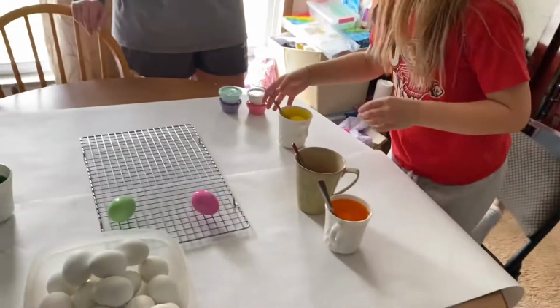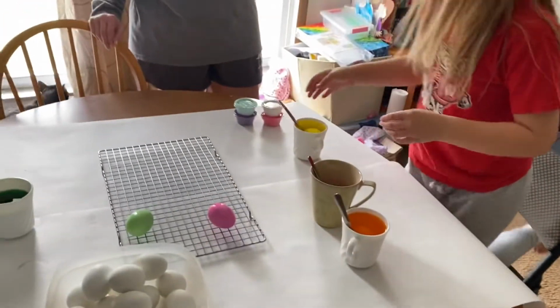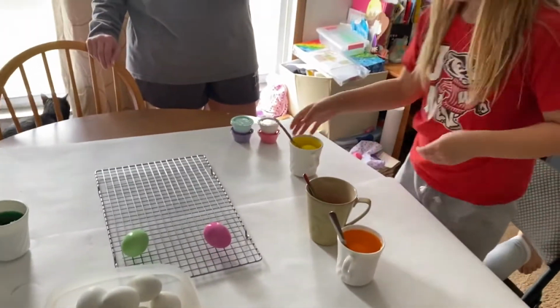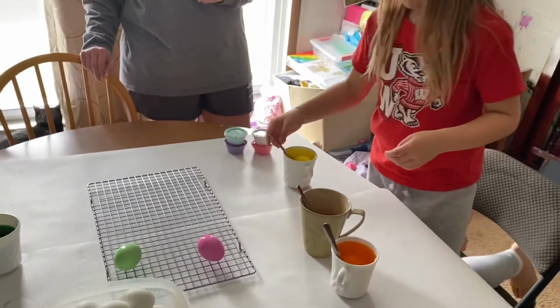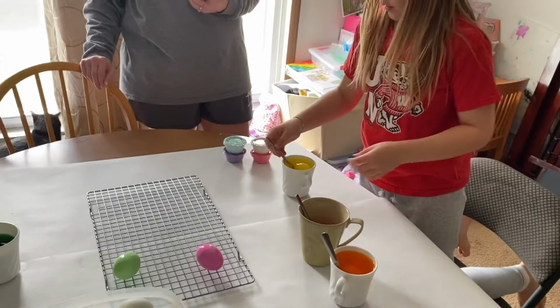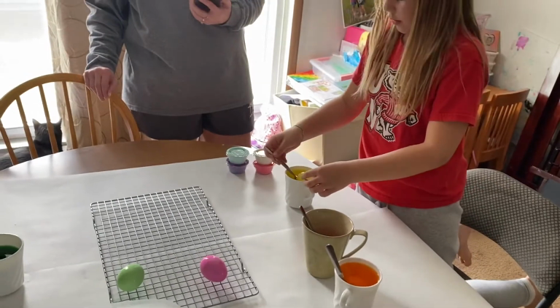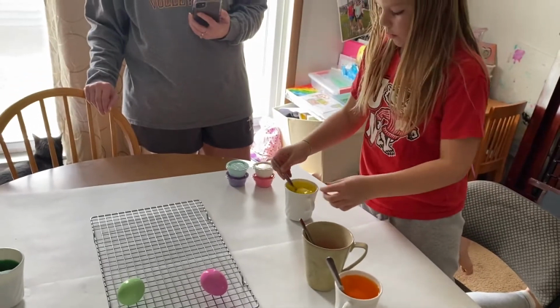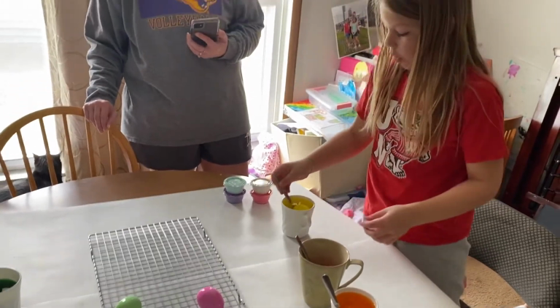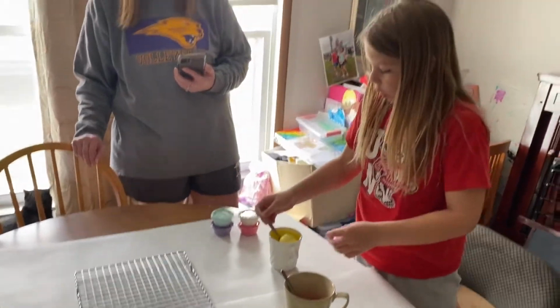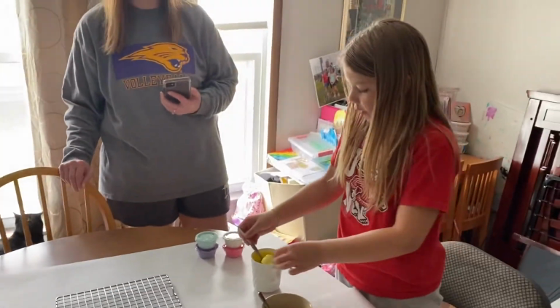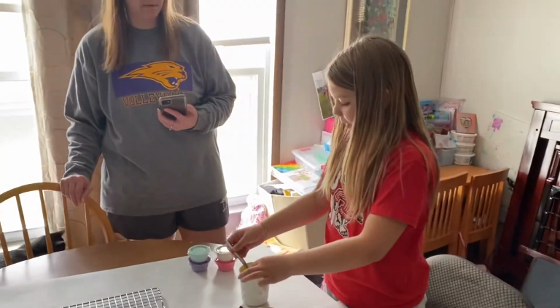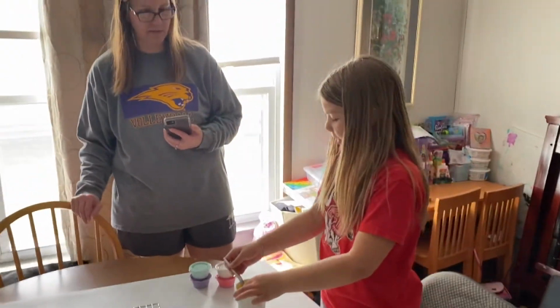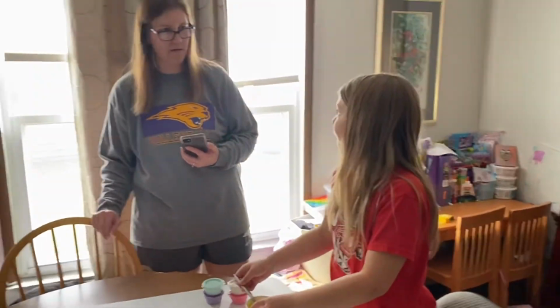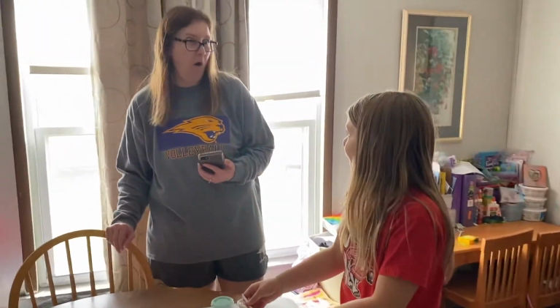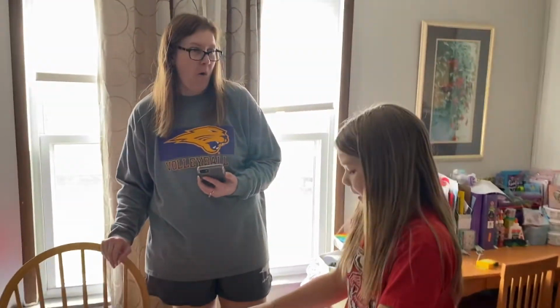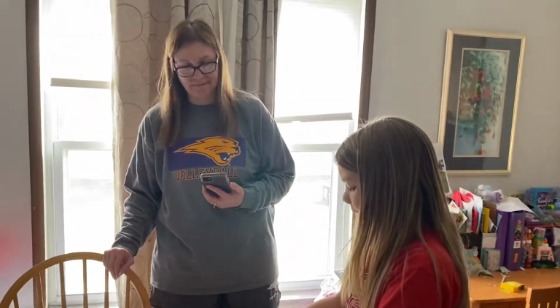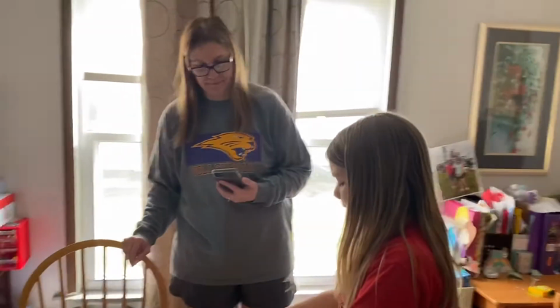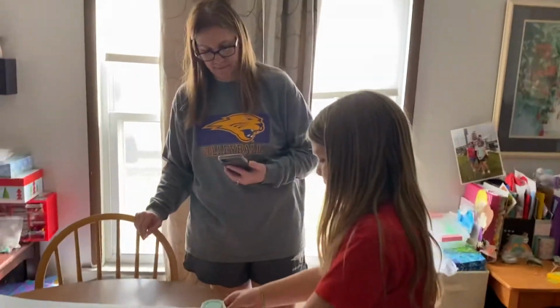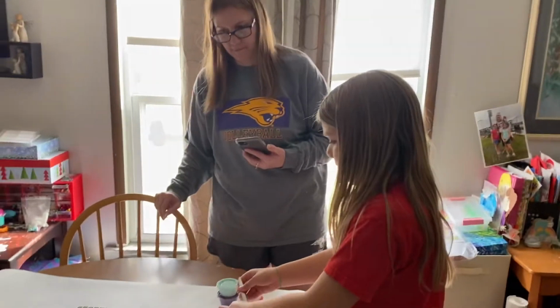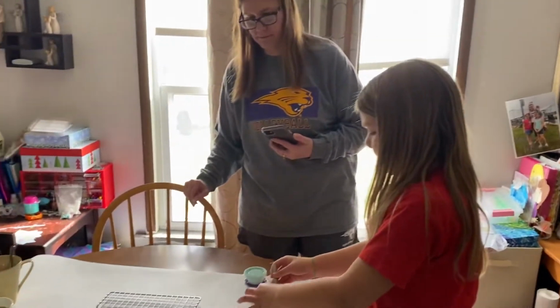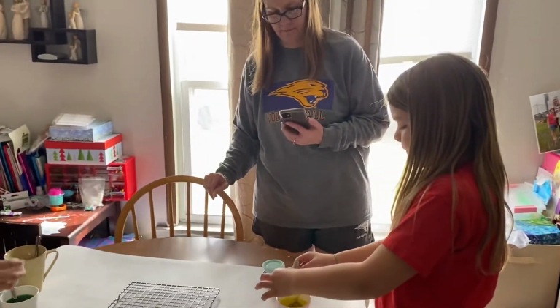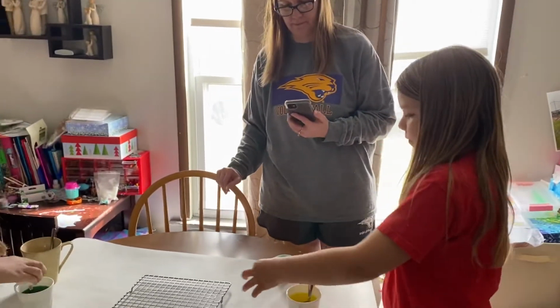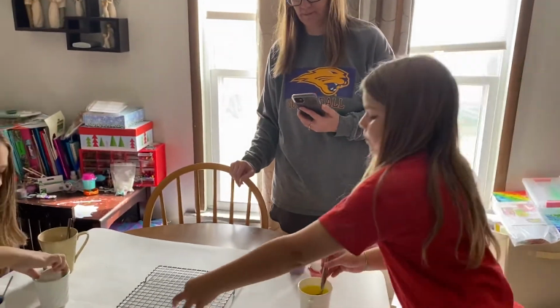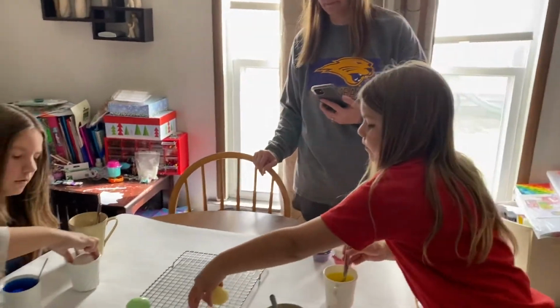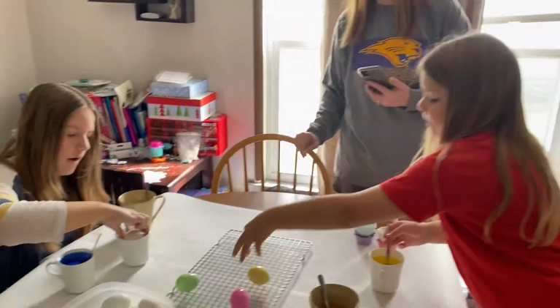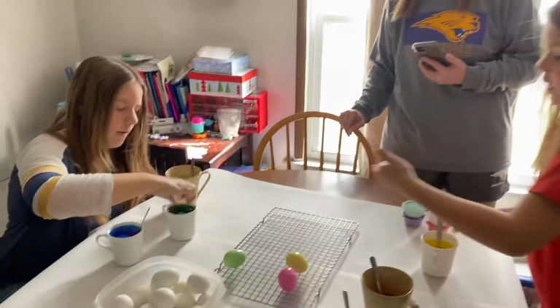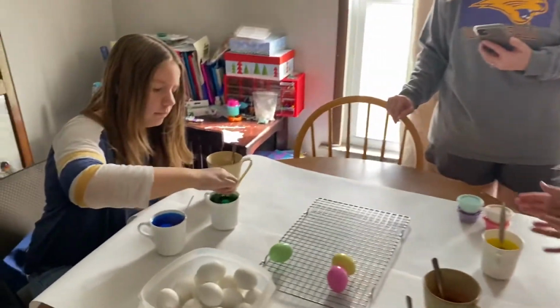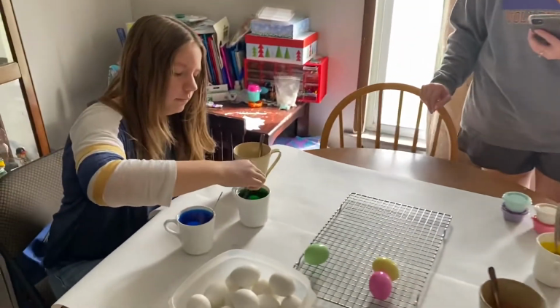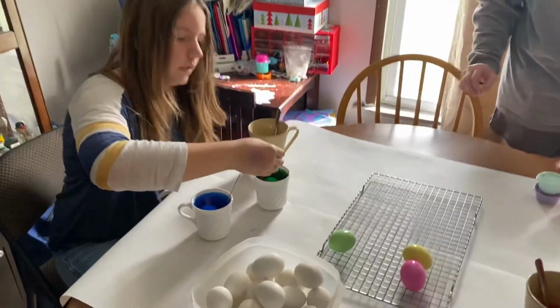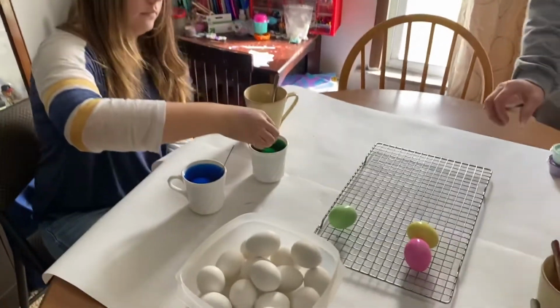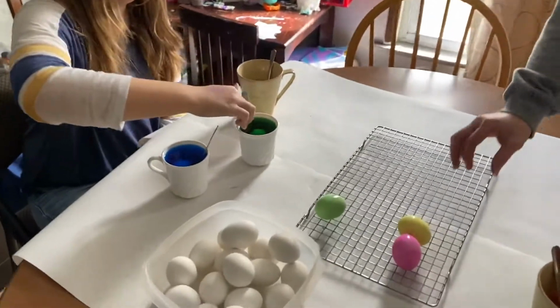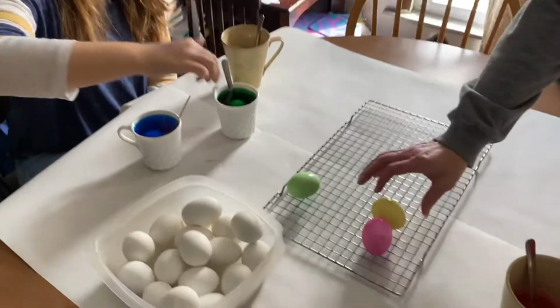How would you make pink? I wouldn't. Oh Dad, why wouldn't you? Oh, that's a pretty yellow. You wanna make it dark? These are cute.